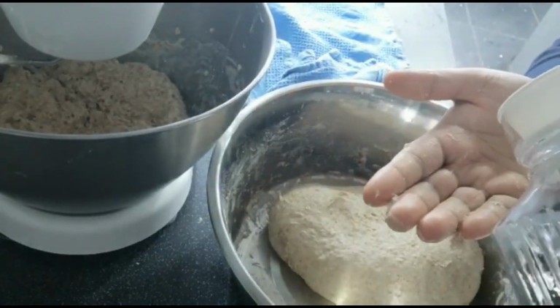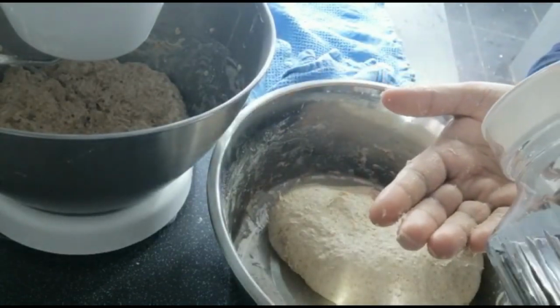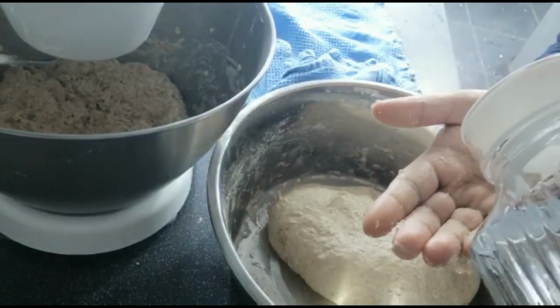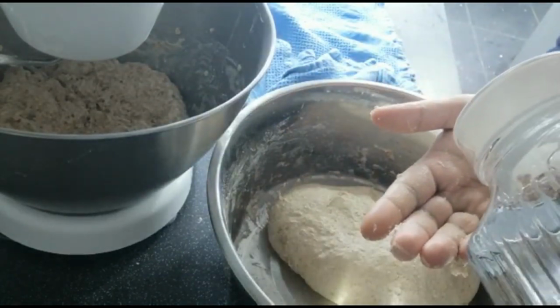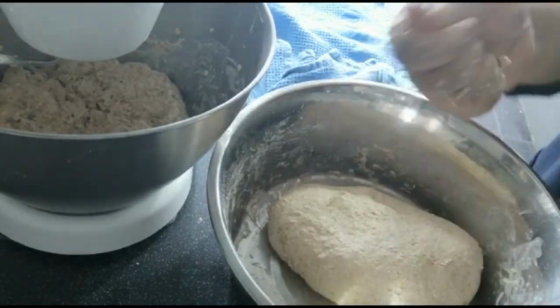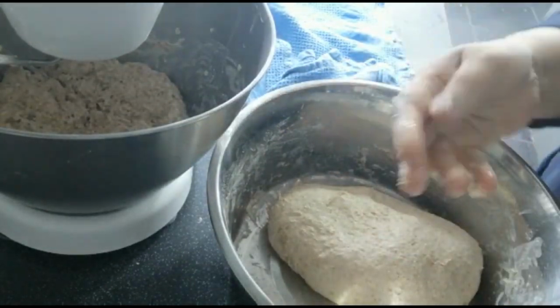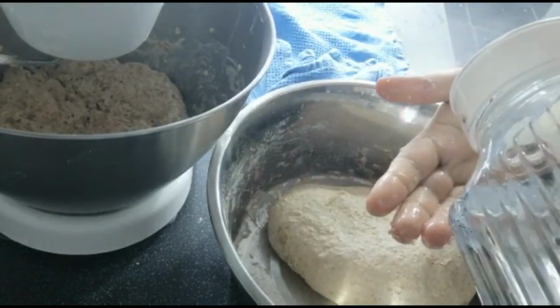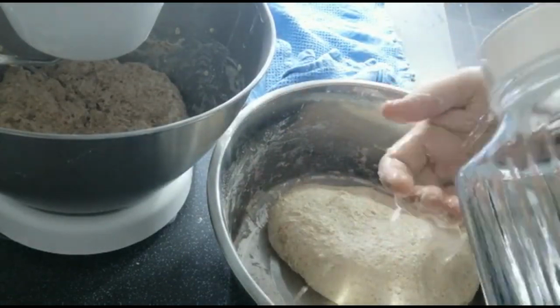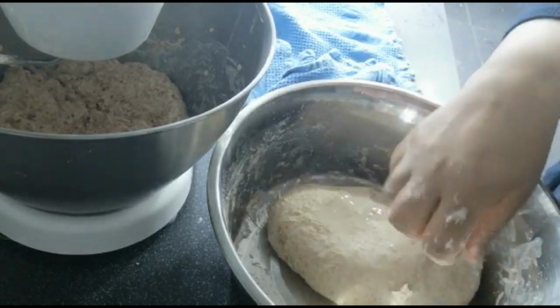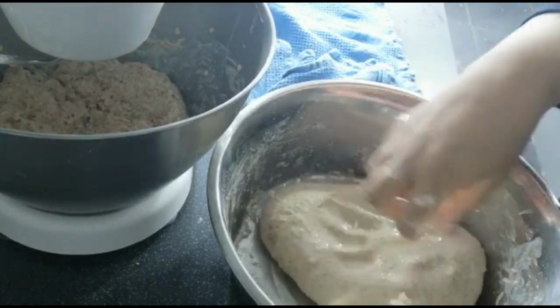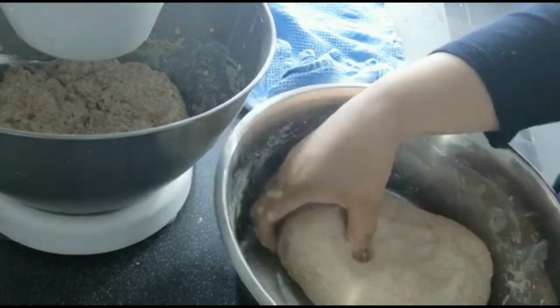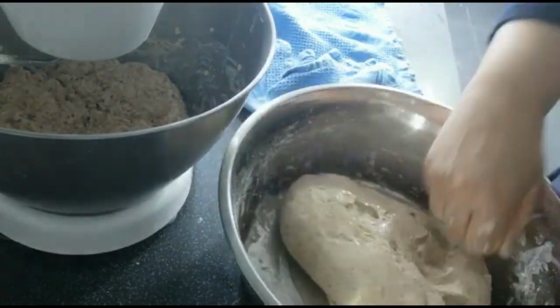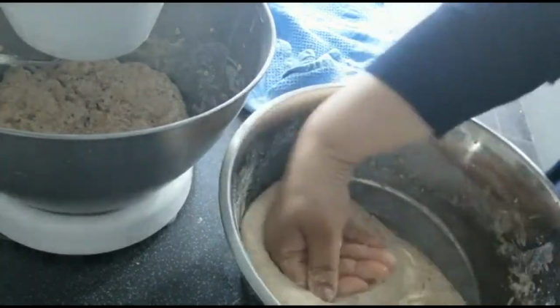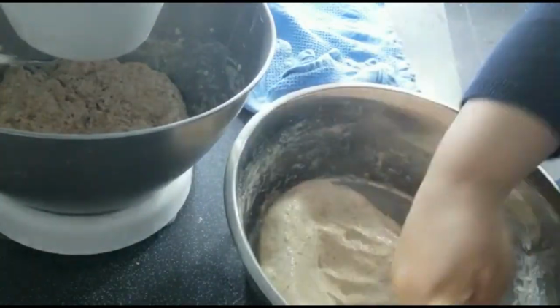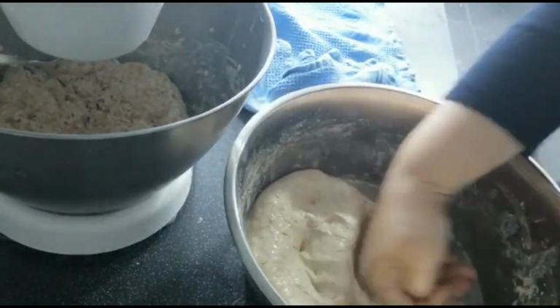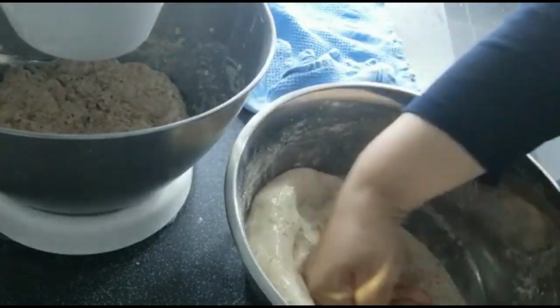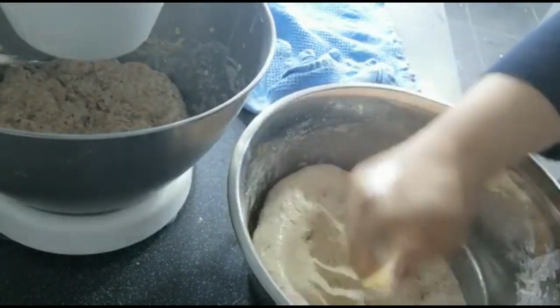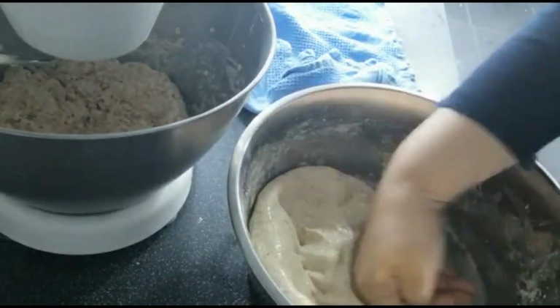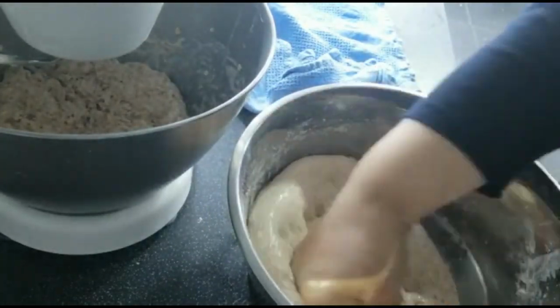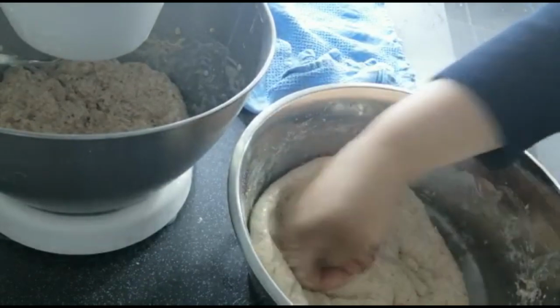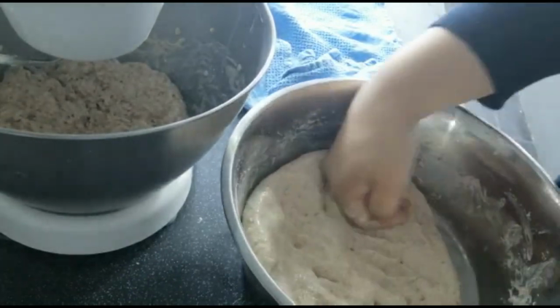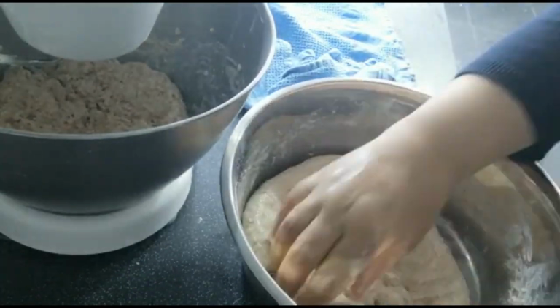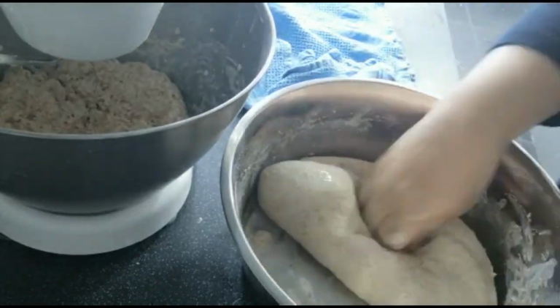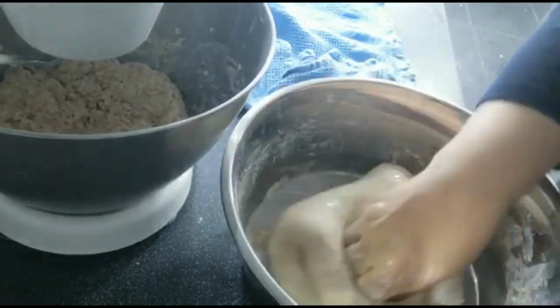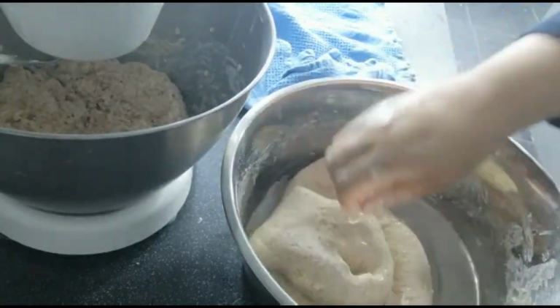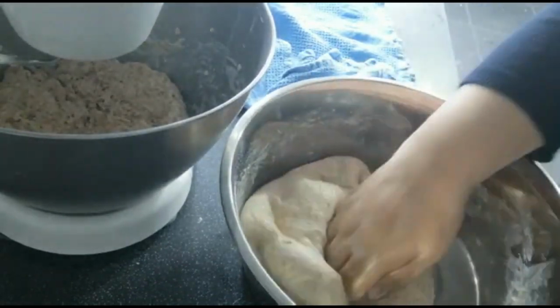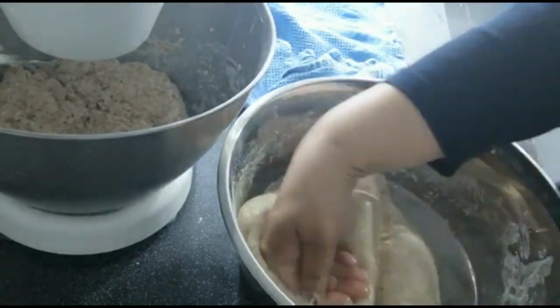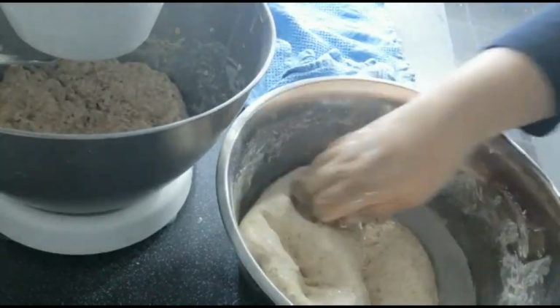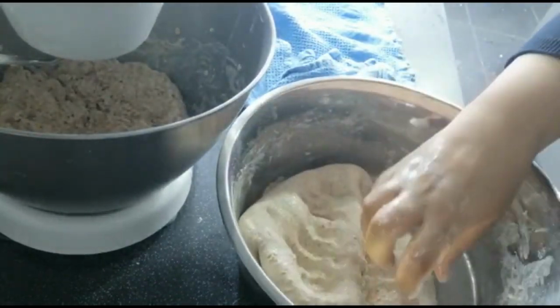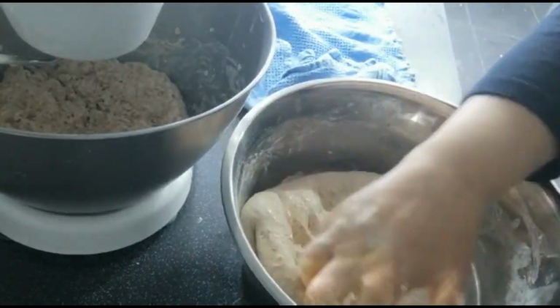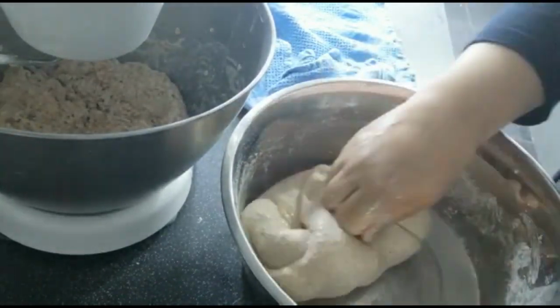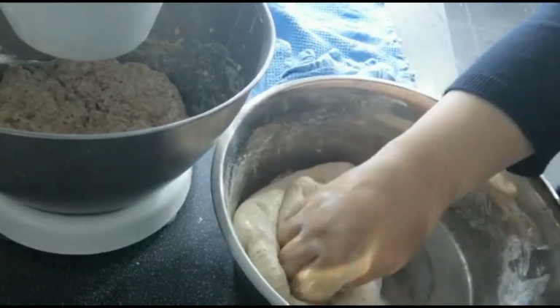The roti making is an art as well. Once I've finished kneading and I'm happy with it, this dough can go into a box and be put in the fridge, or you can start cooking with it straight away.